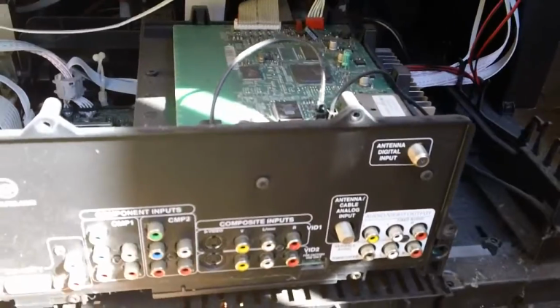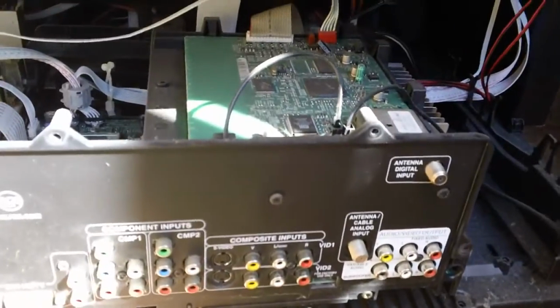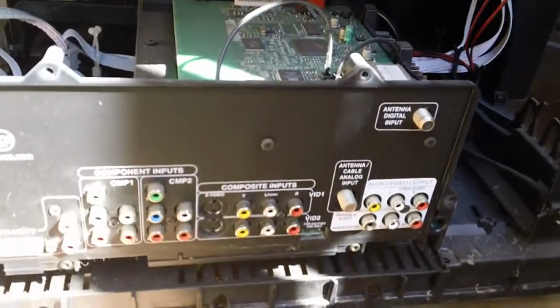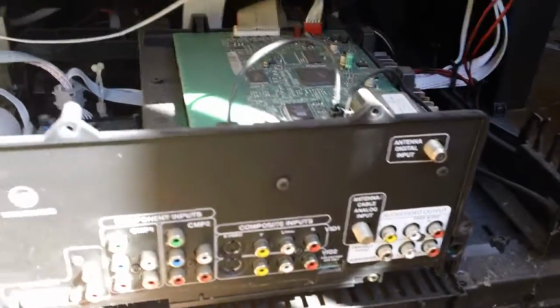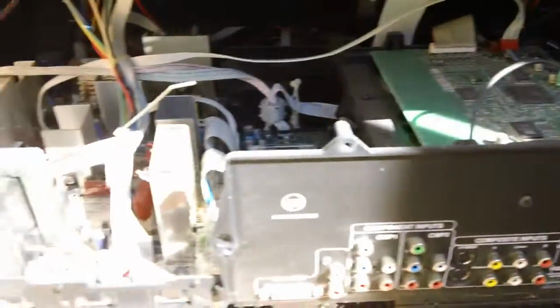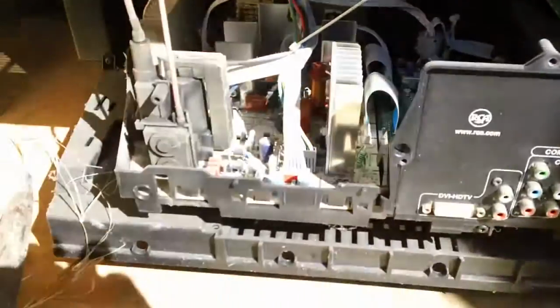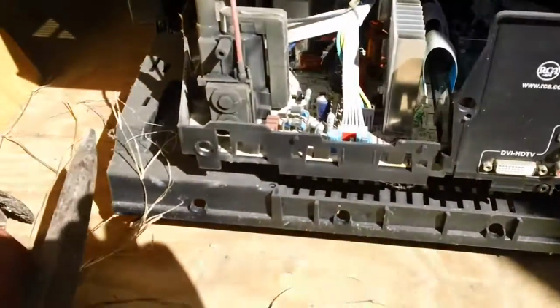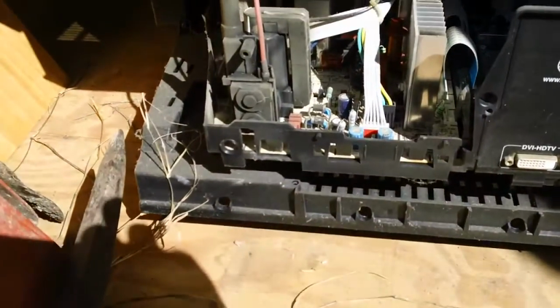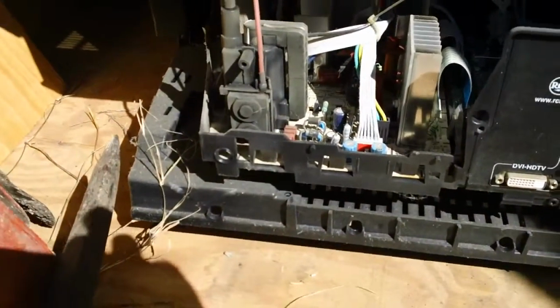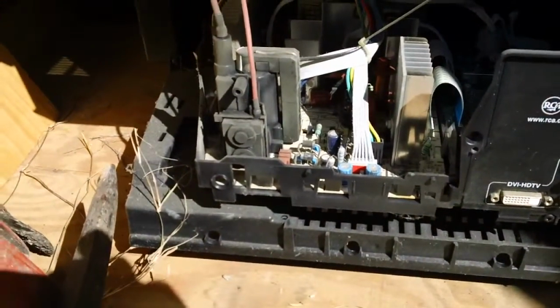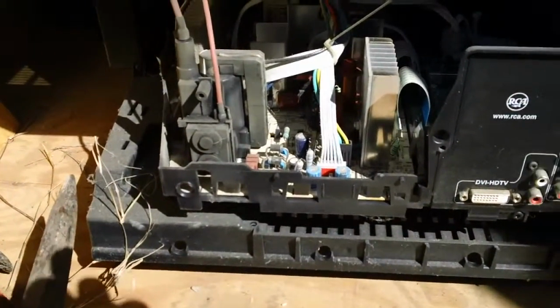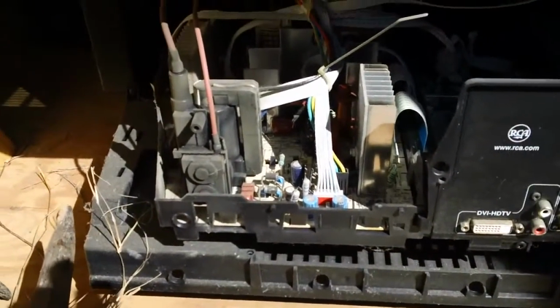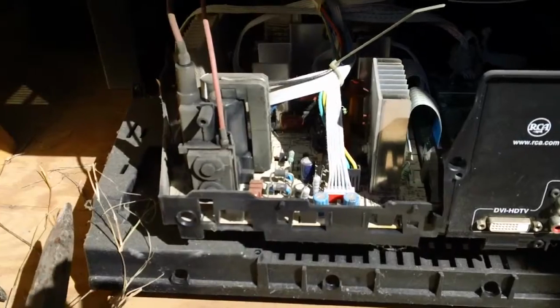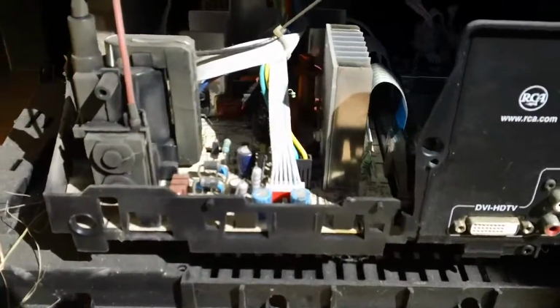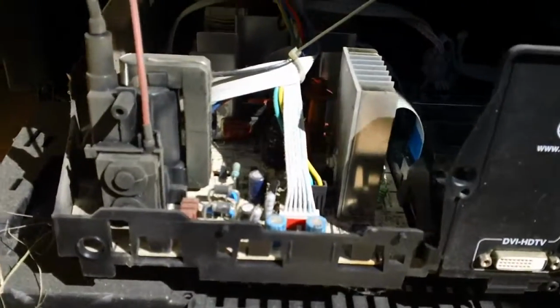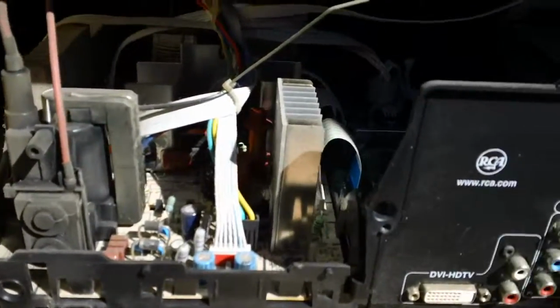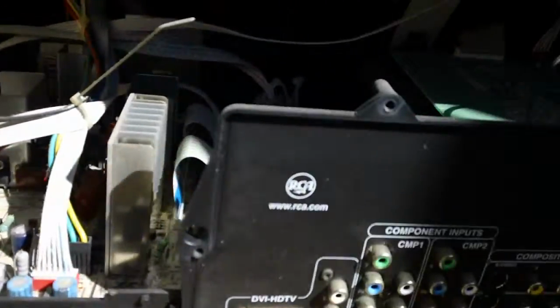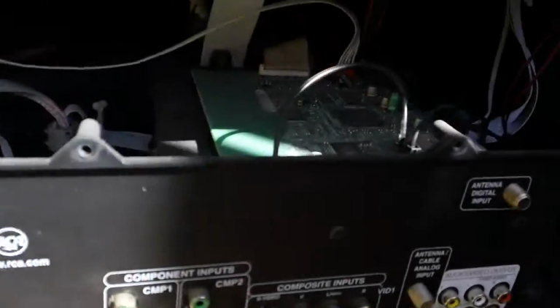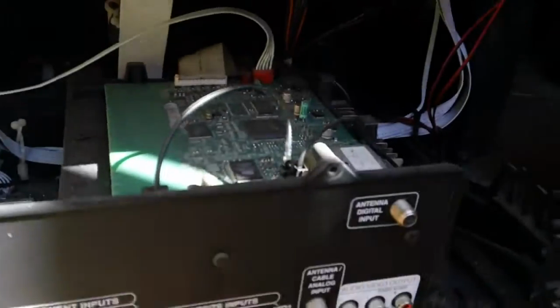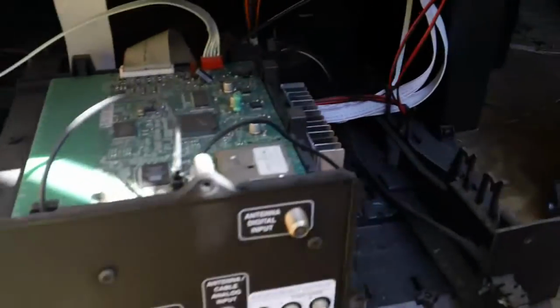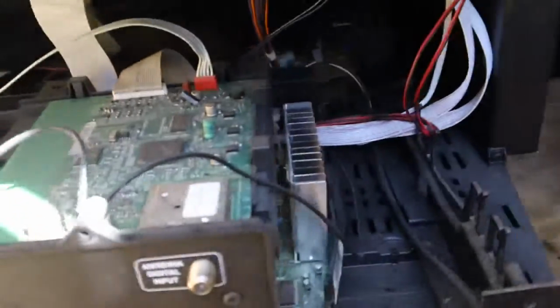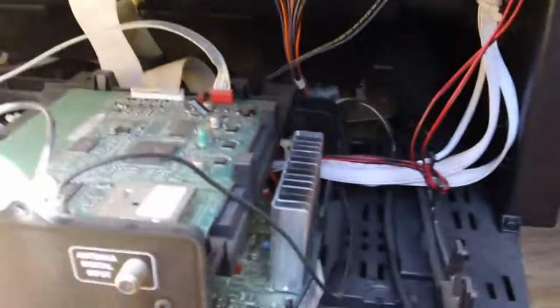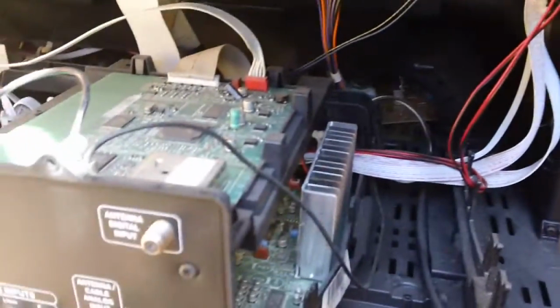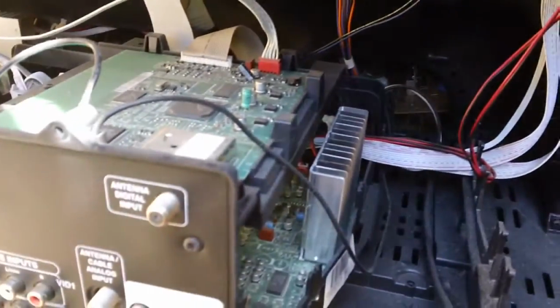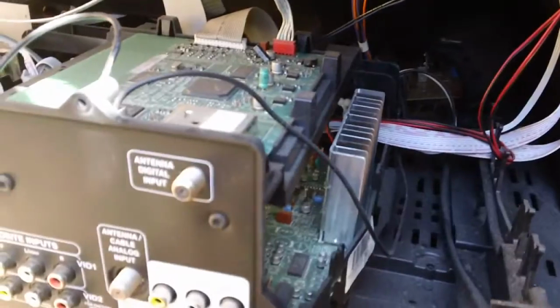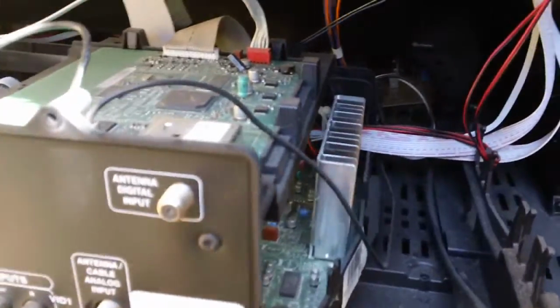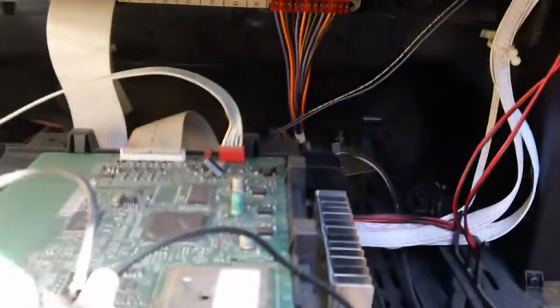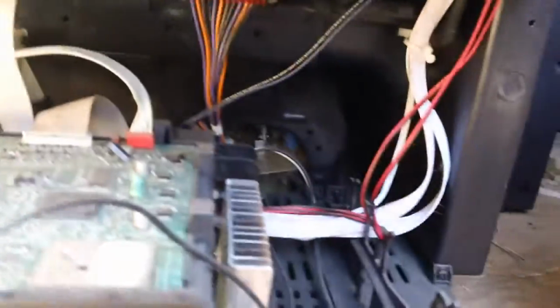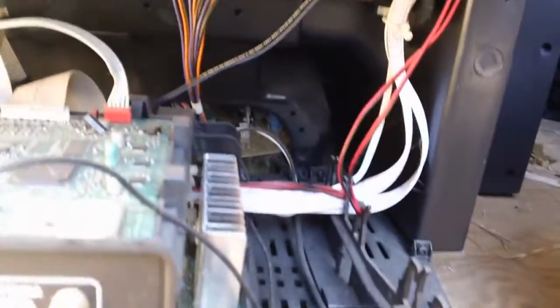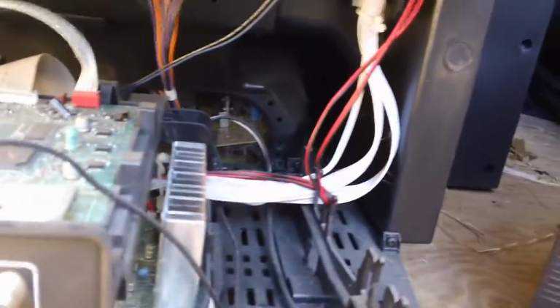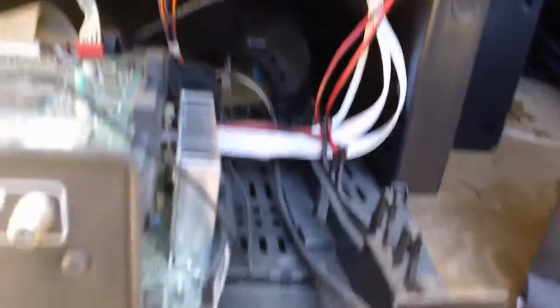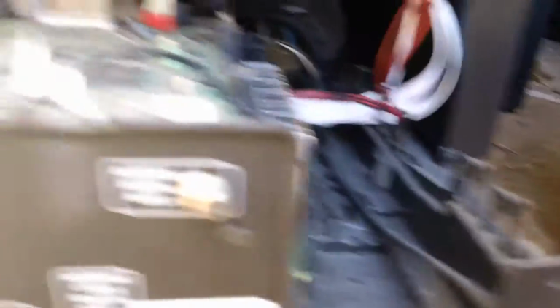There's a digital antenna input. Looks like a nice motherboard. A lot of power.